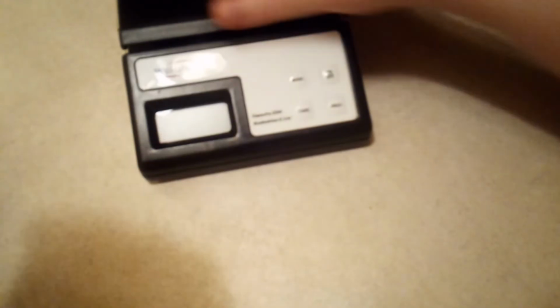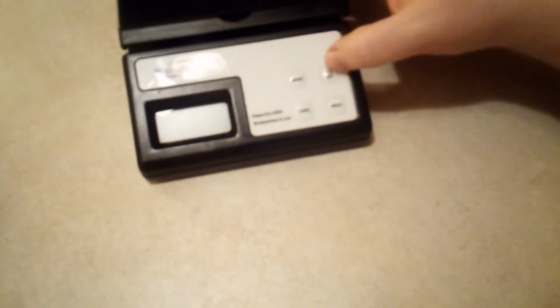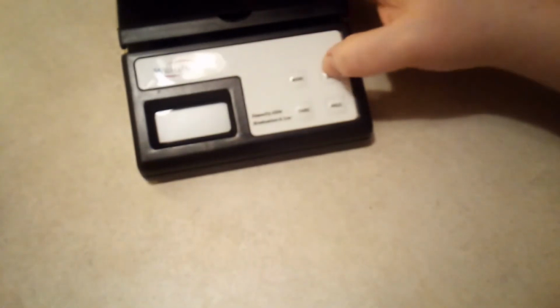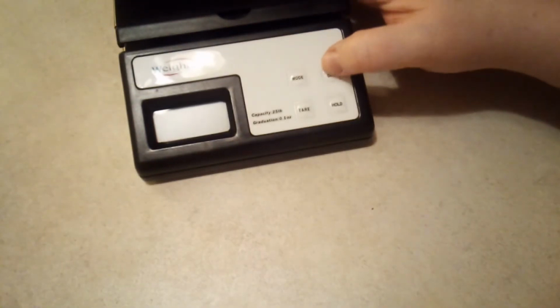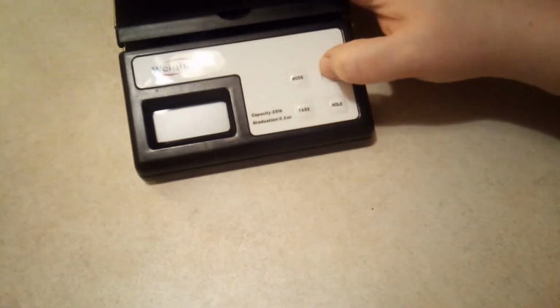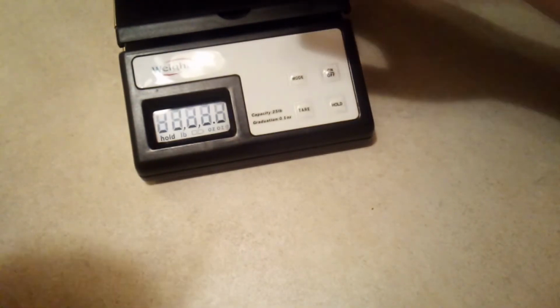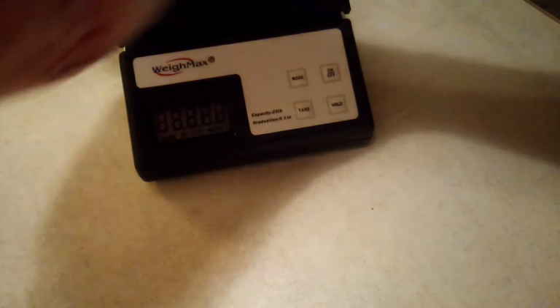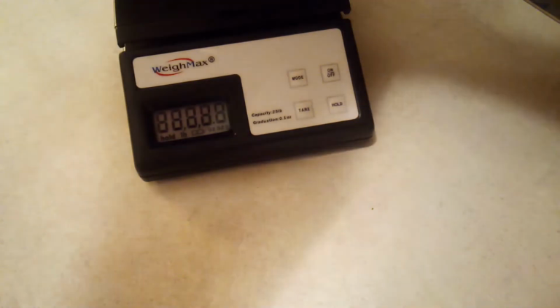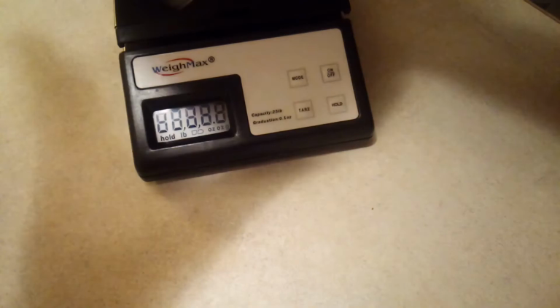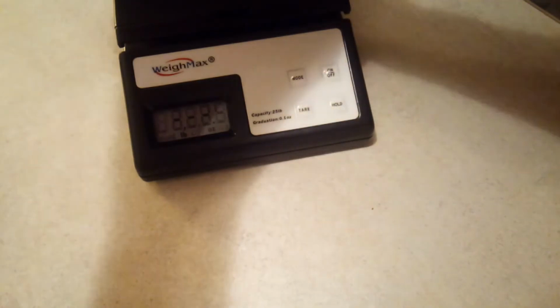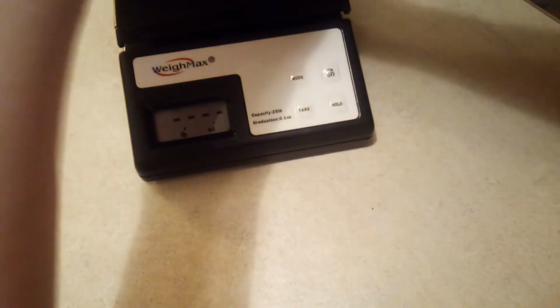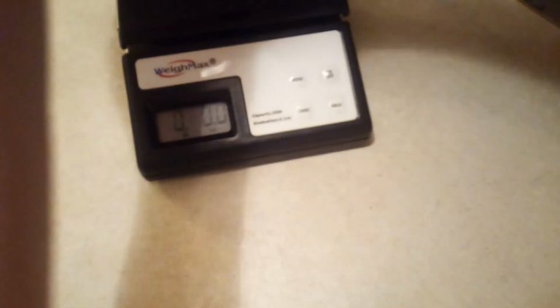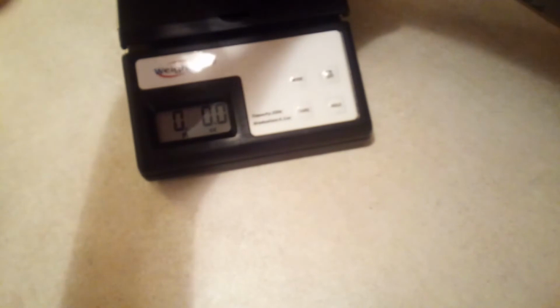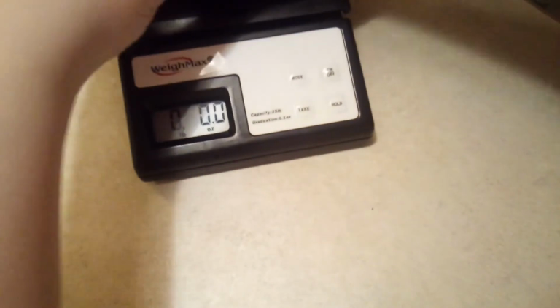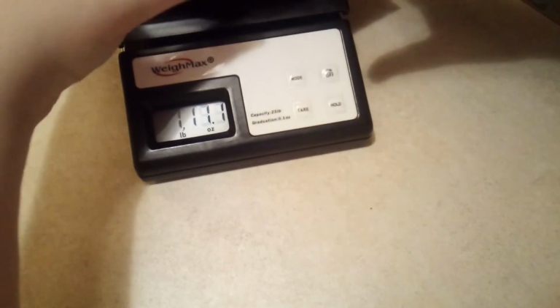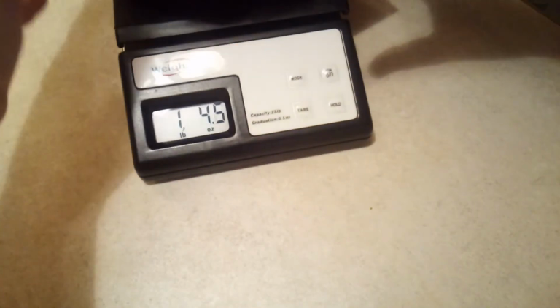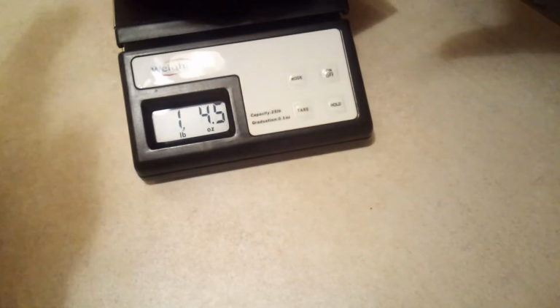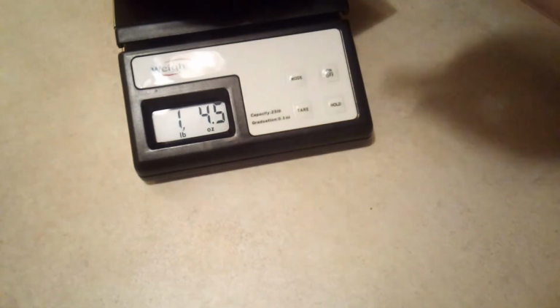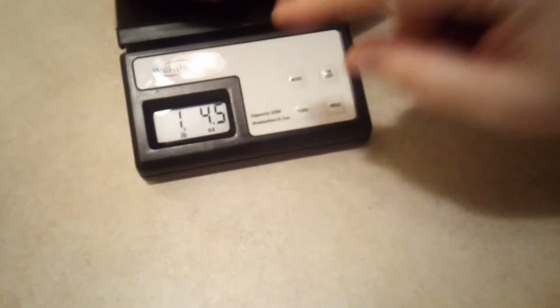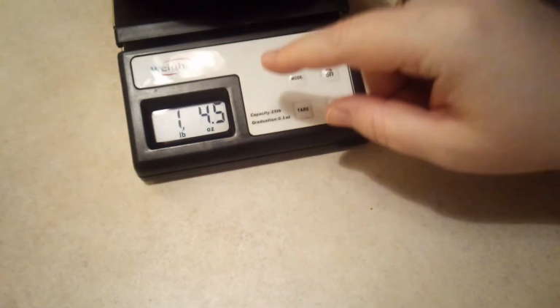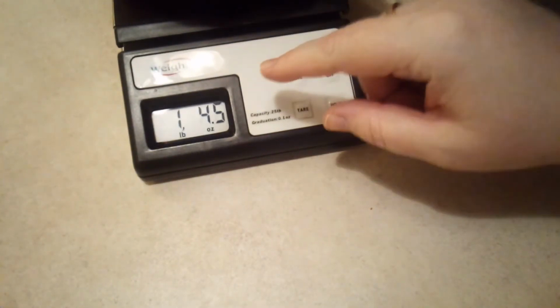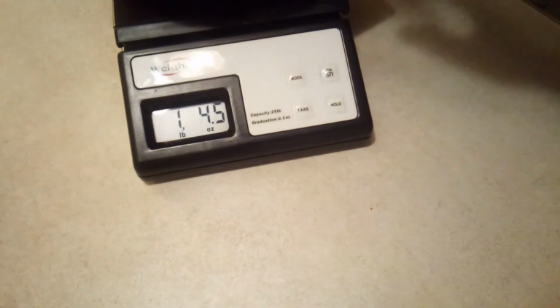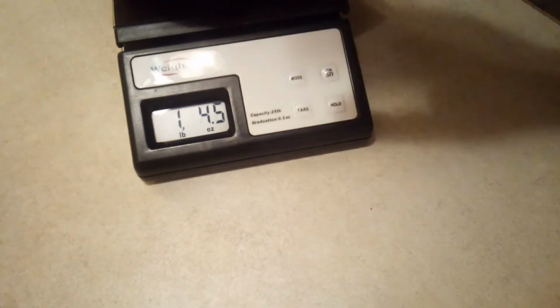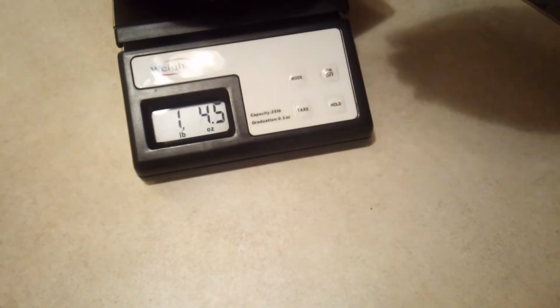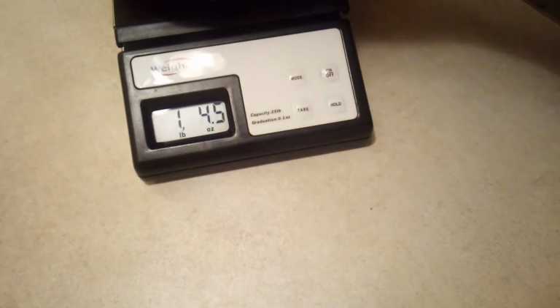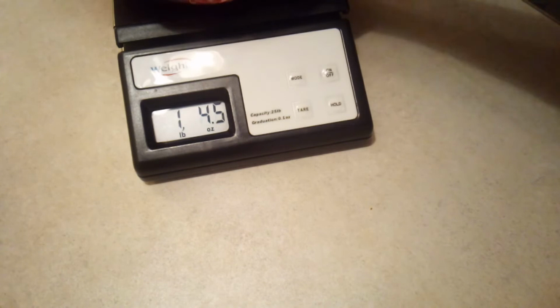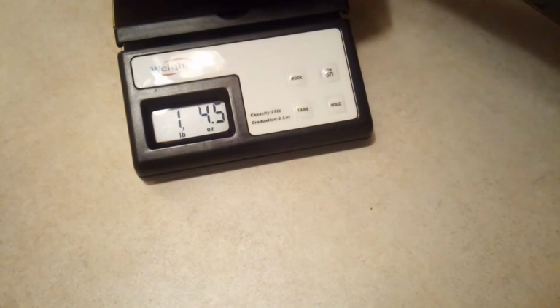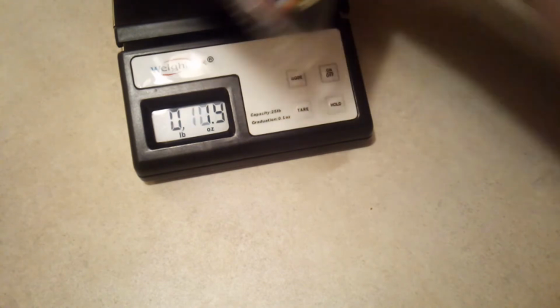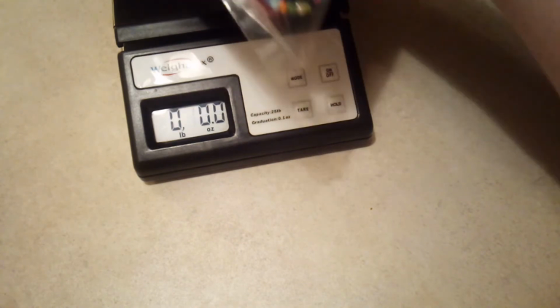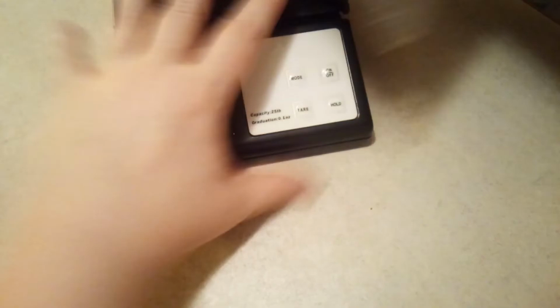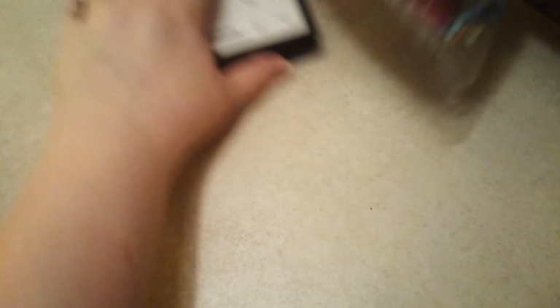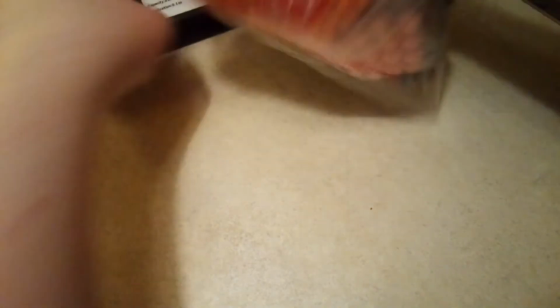Let's put this on the scale and see how much it weighs. I'm sure it's going to weigh over a pound. Yeah — you've got a pound and 4.5 ounces of beads. I'm only going to charge 10 bucks for this lot.